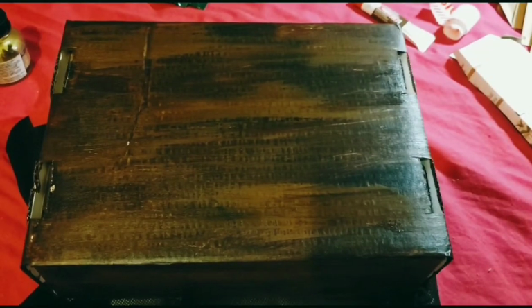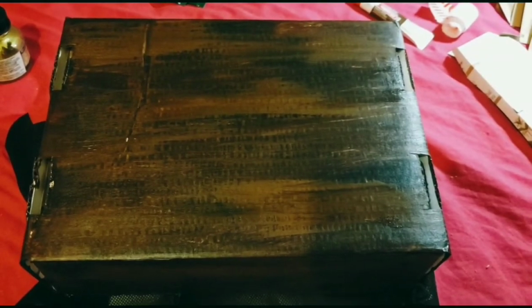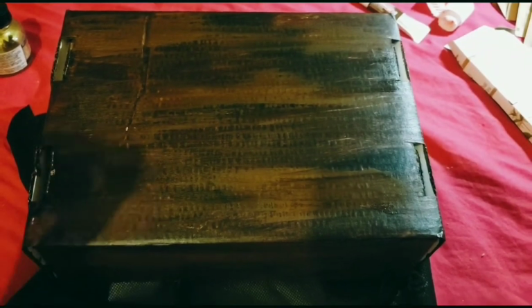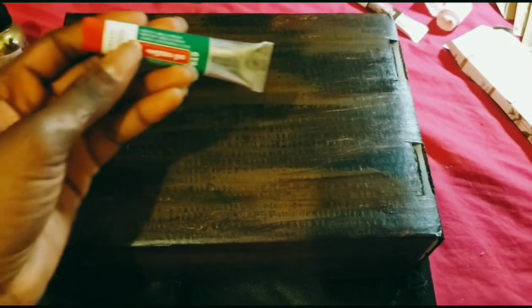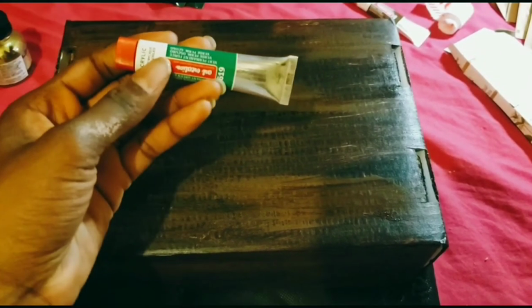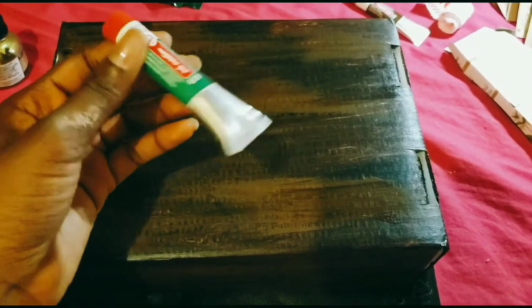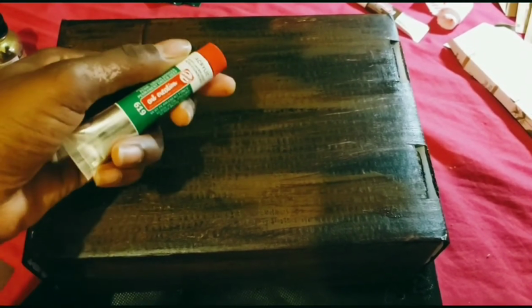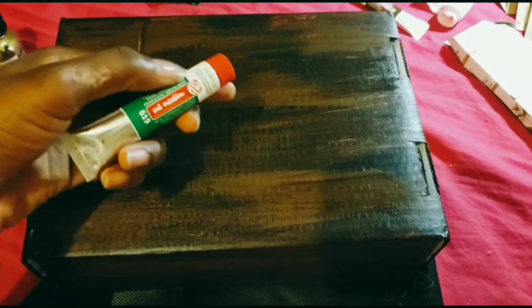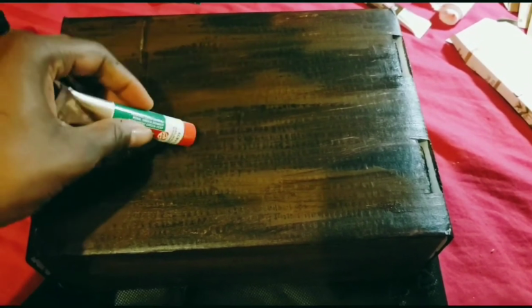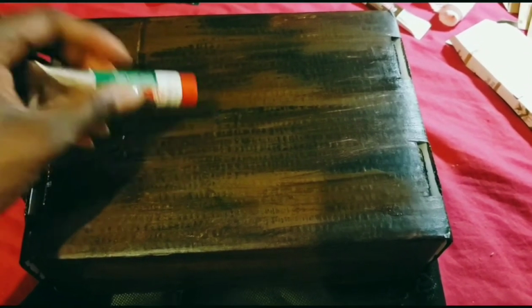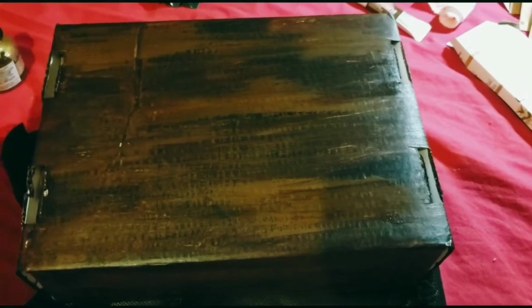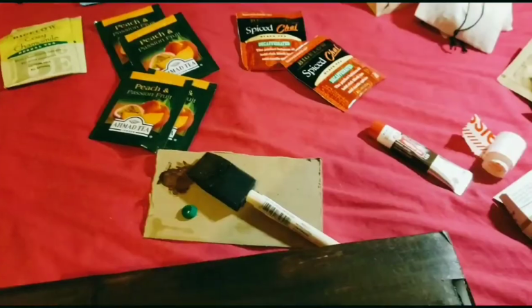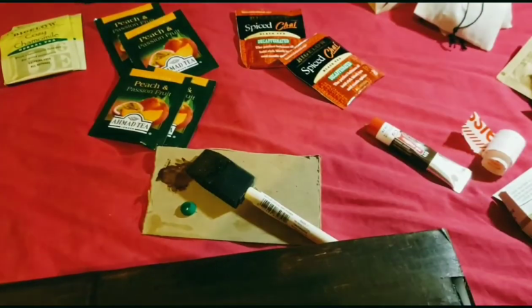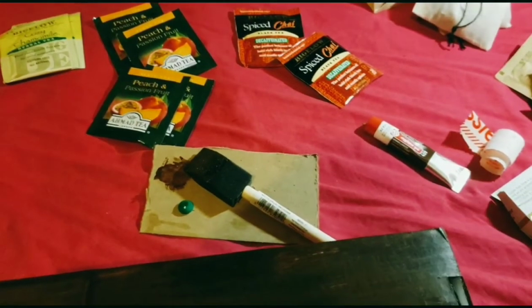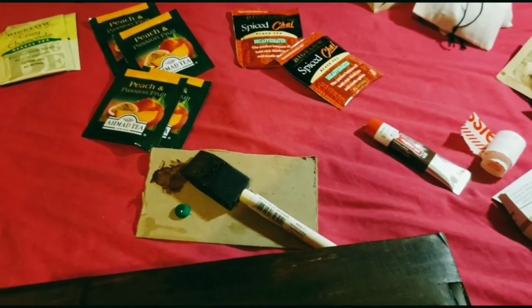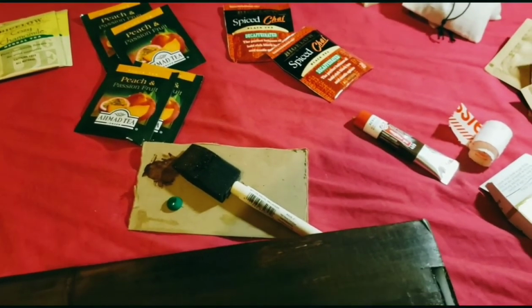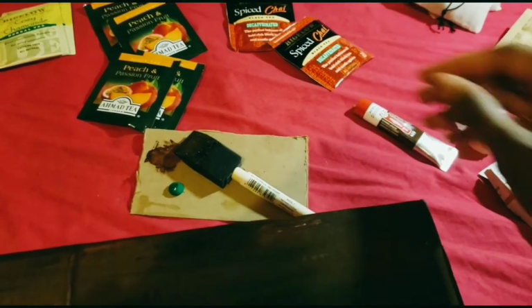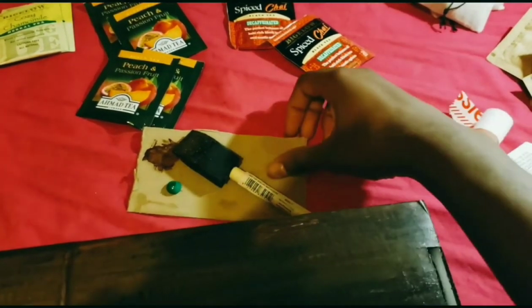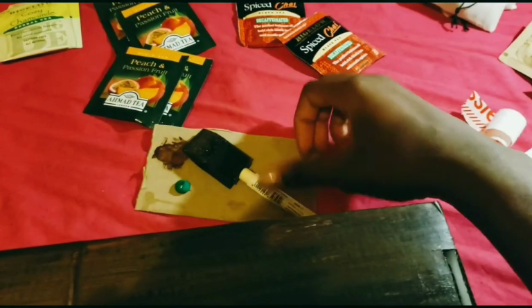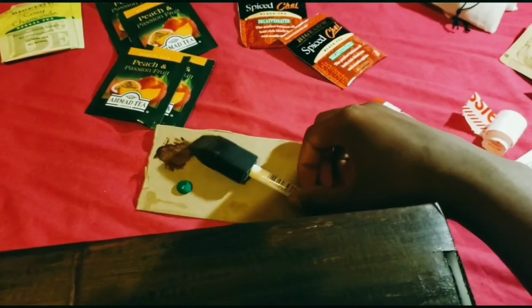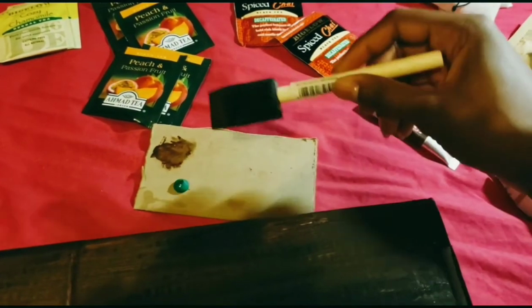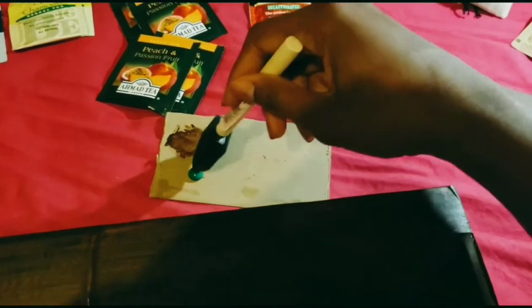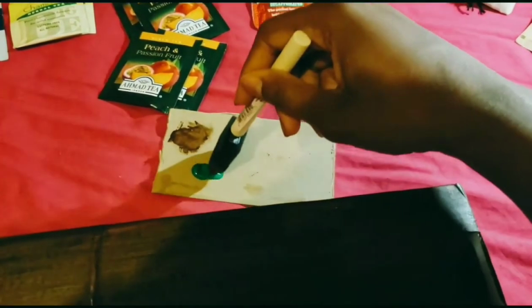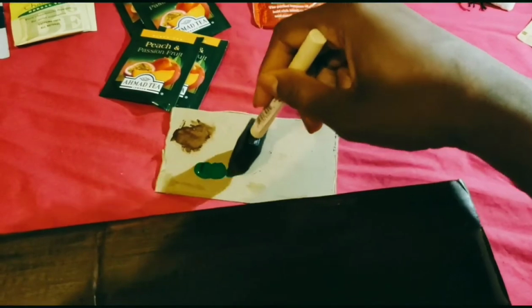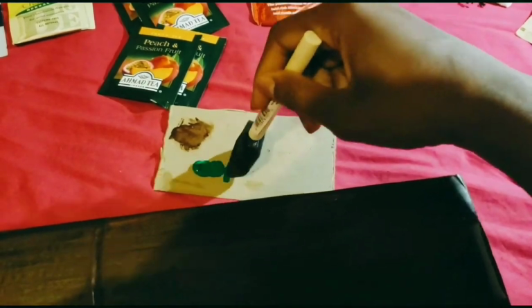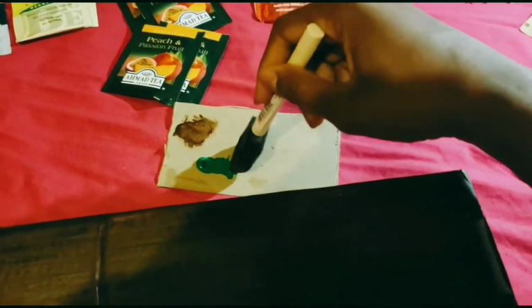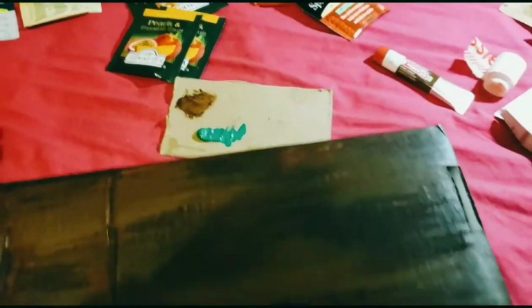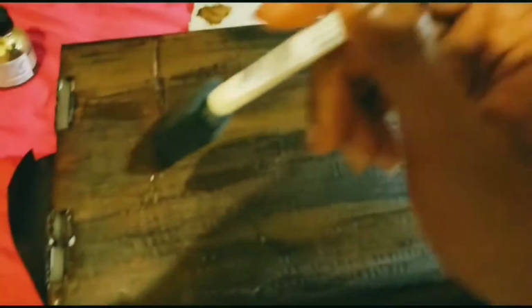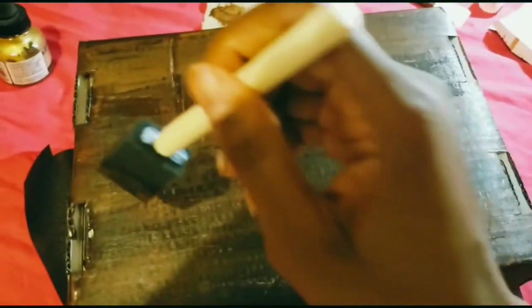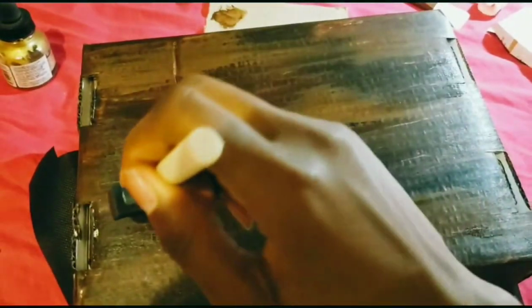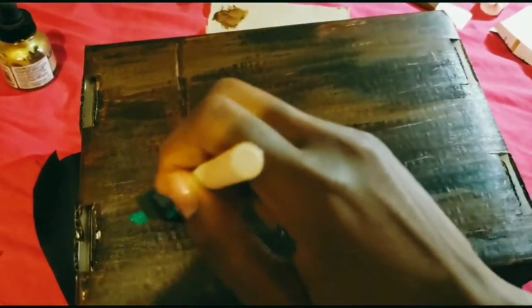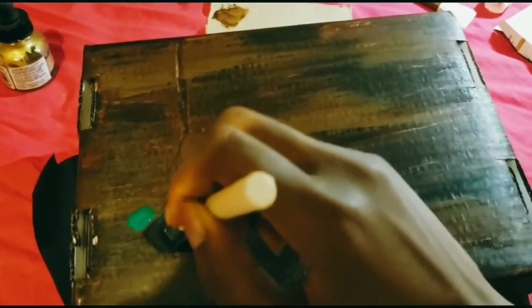This is where I add the green. It's probably not going to look the best, but who actually cares — it's your box. Nobody actually sees under your tea box anyway, so don't worry about it.